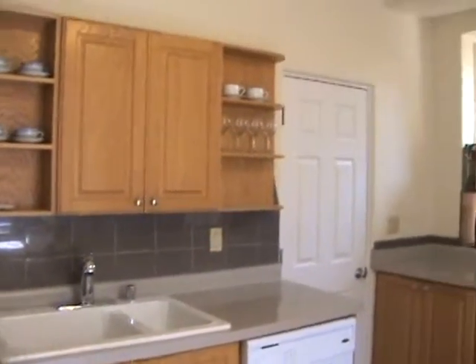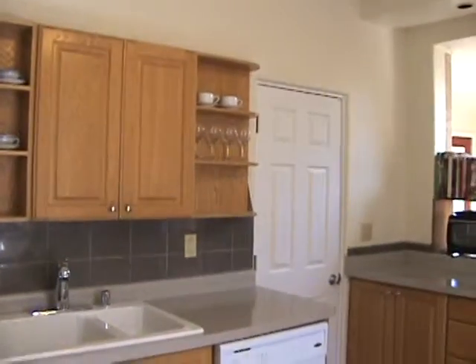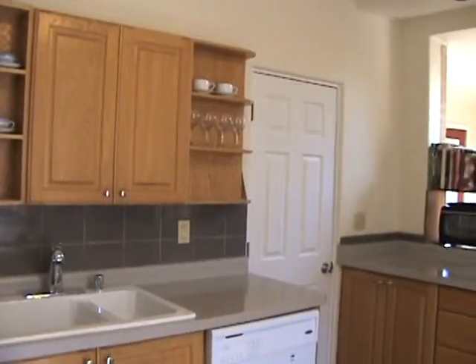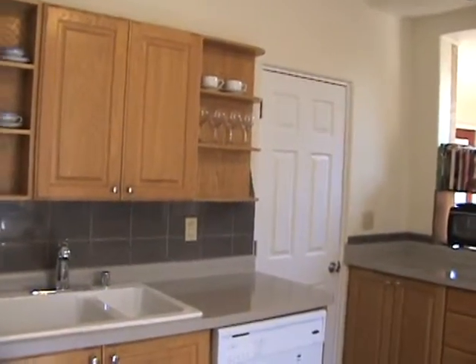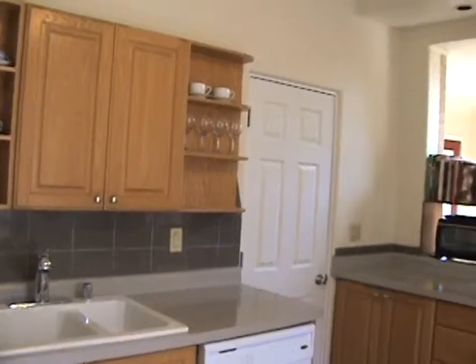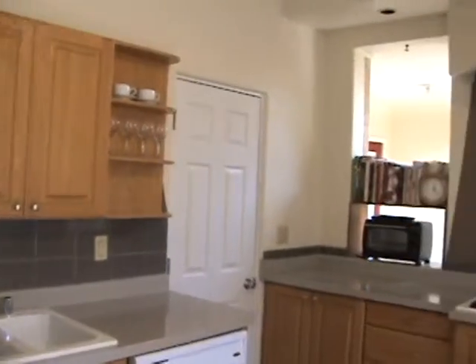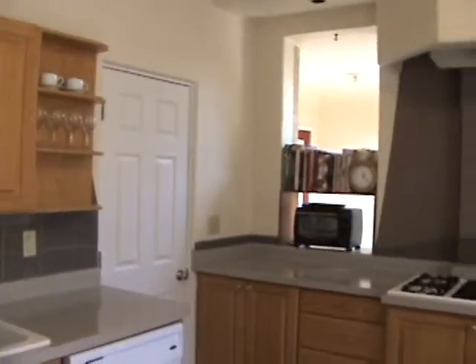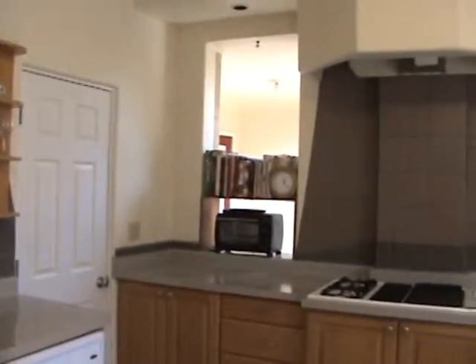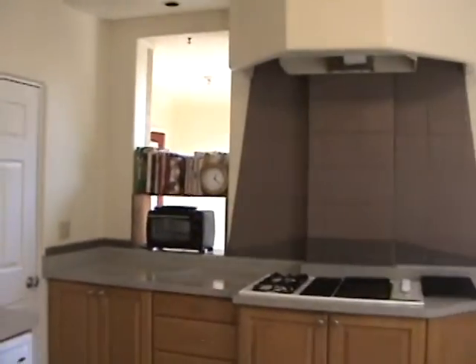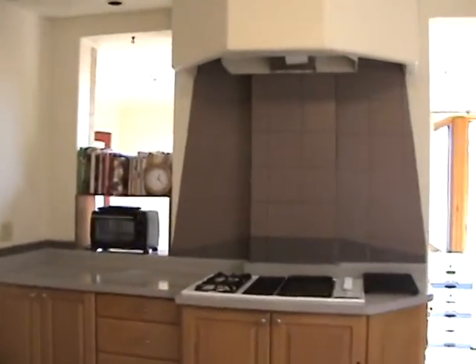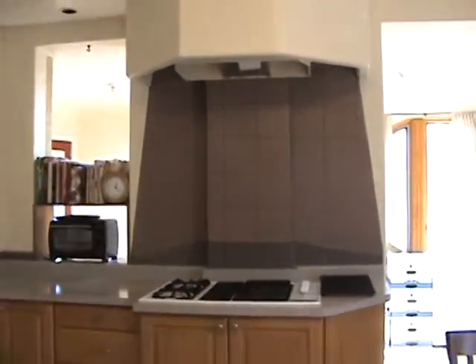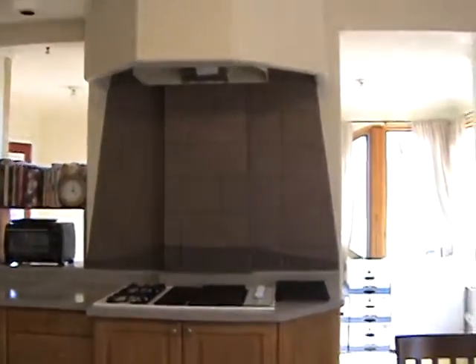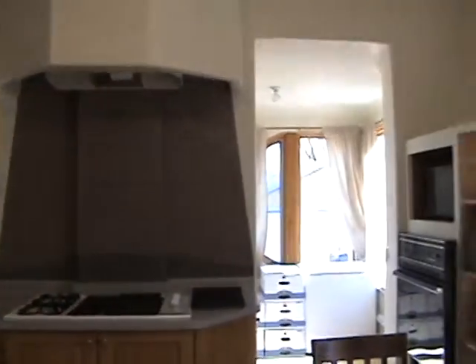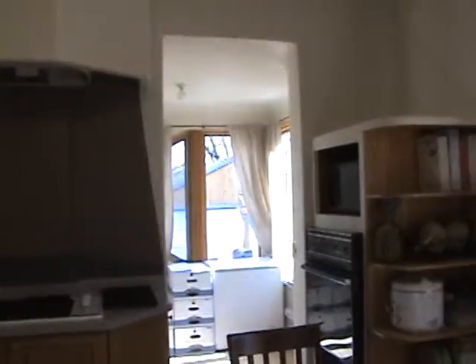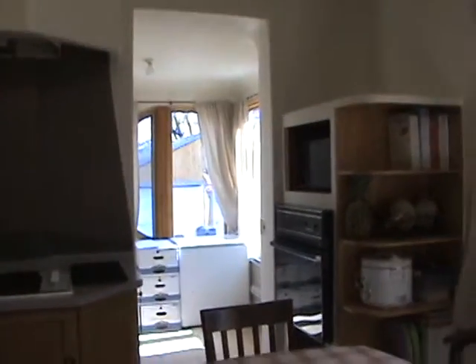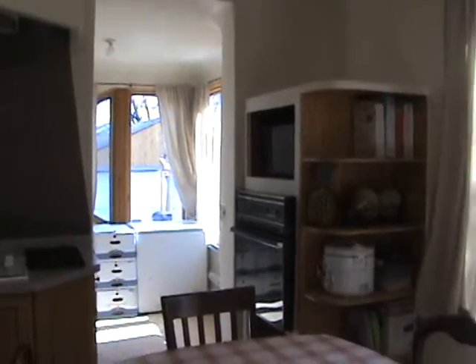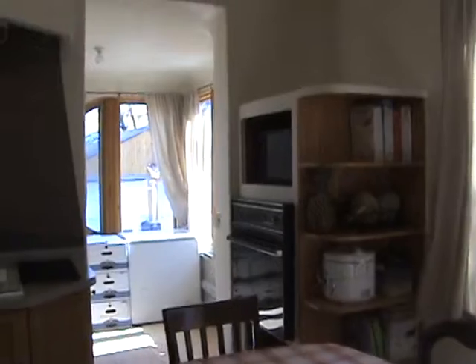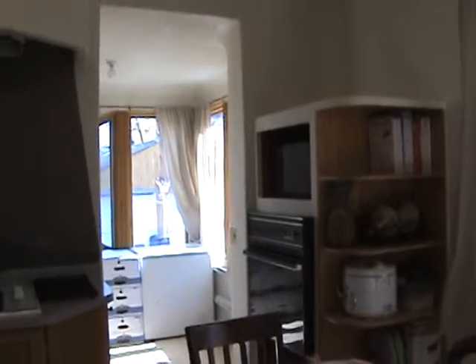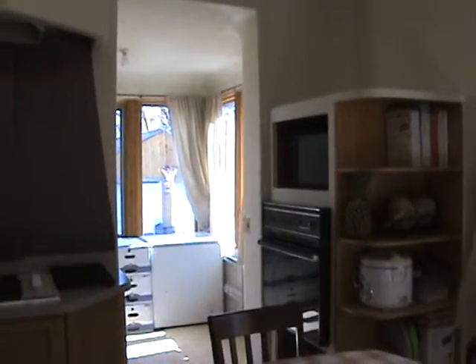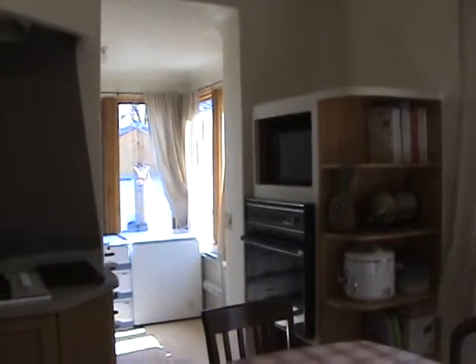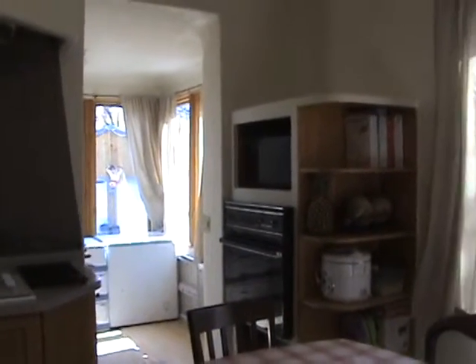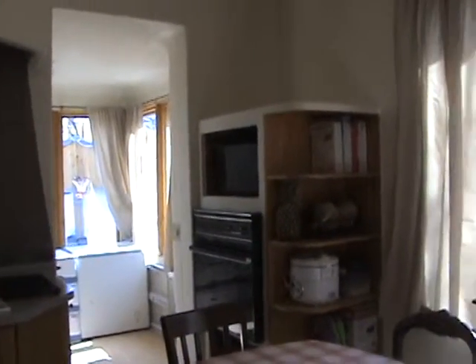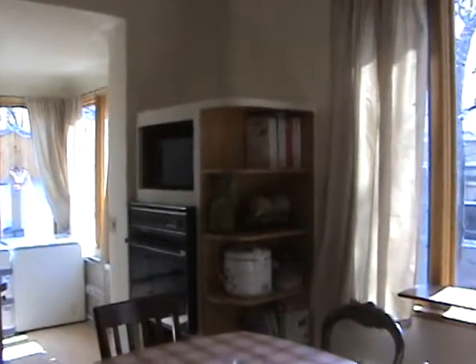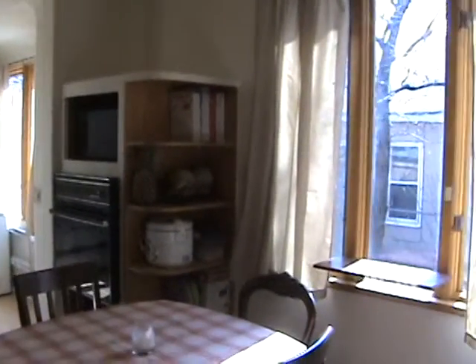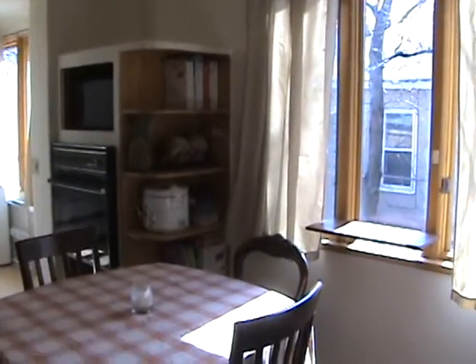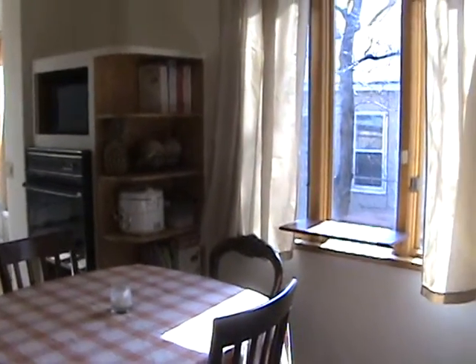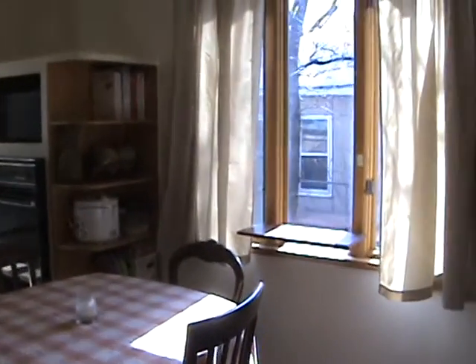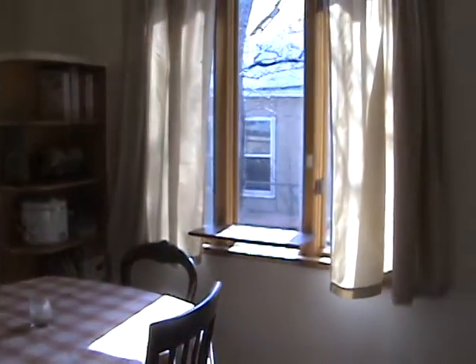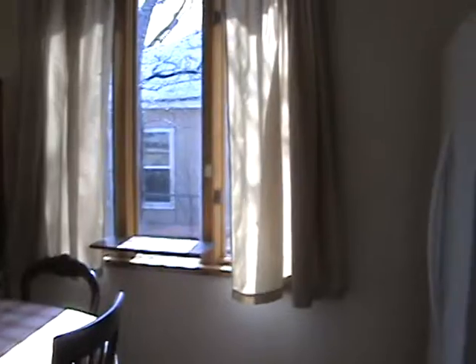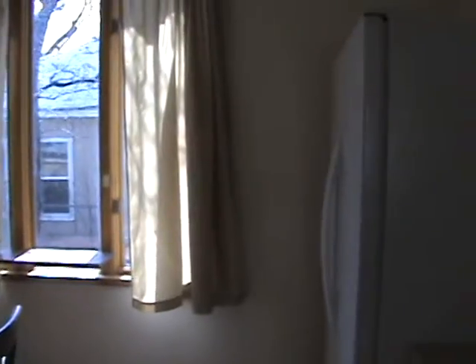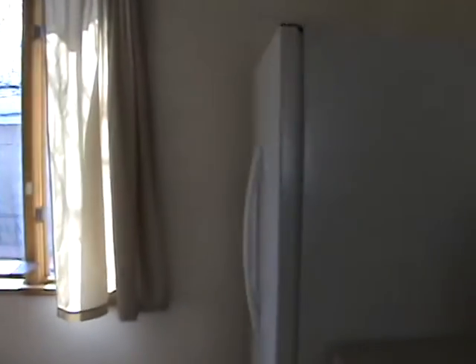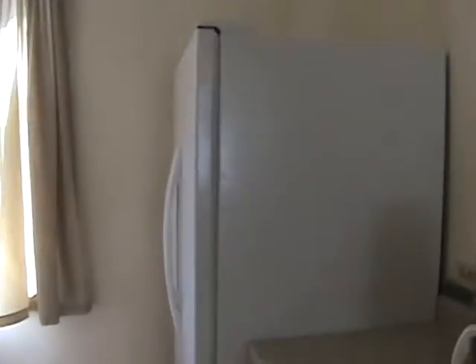Okay, here's the kitchen. That door's to the bathroom. That doorway goes back to the mudroom — we'll get there. And then the fridge.